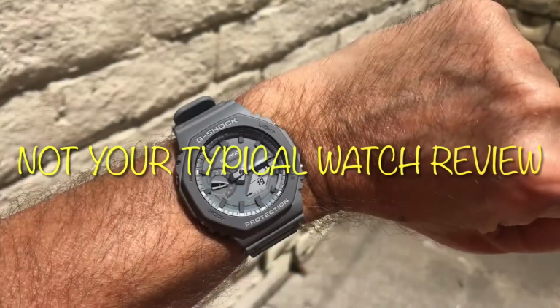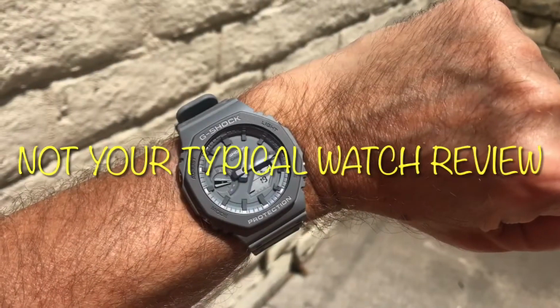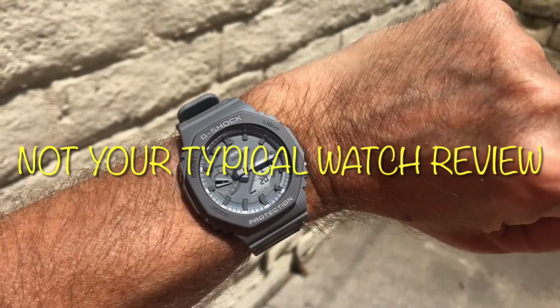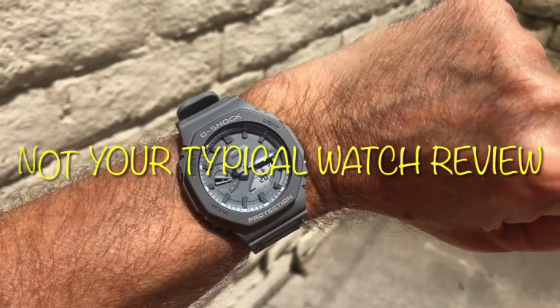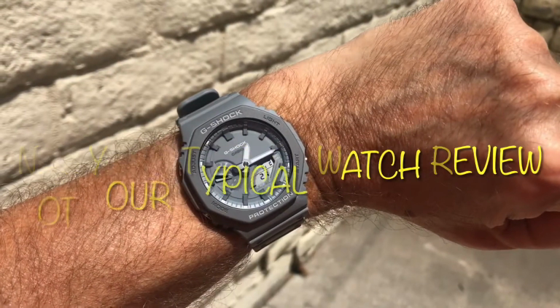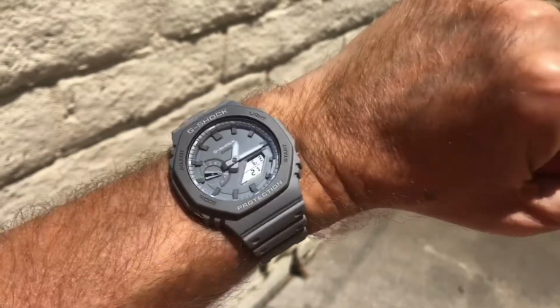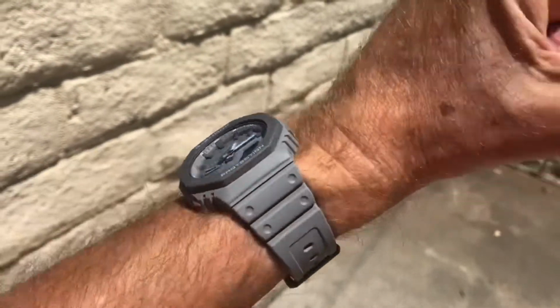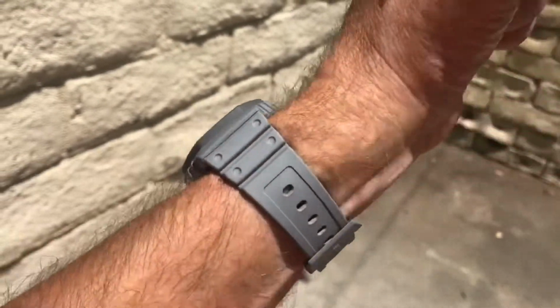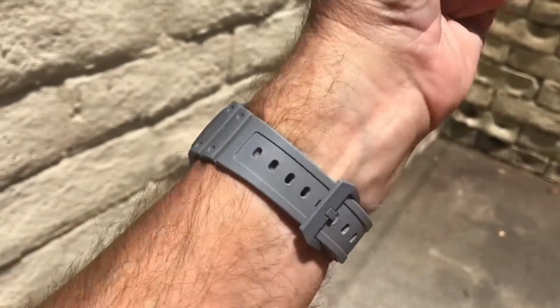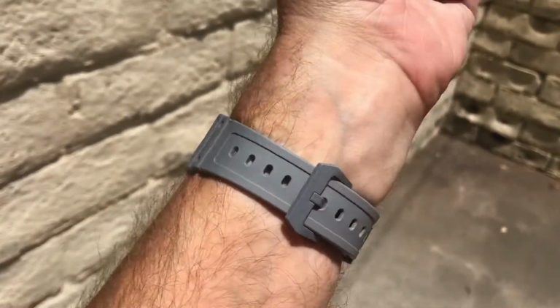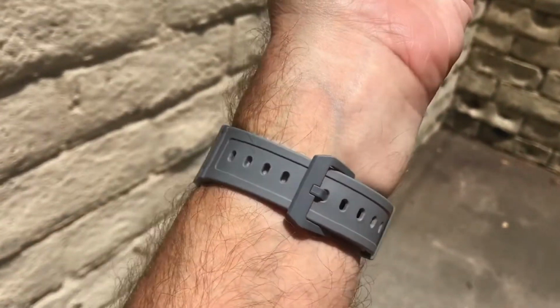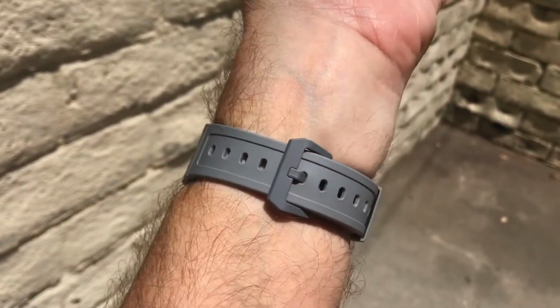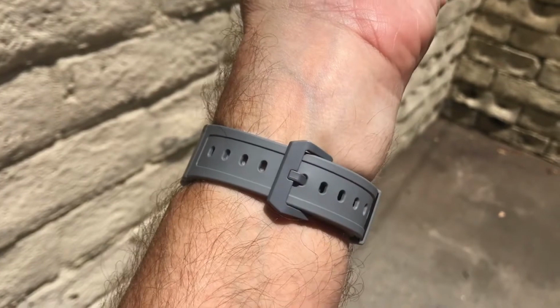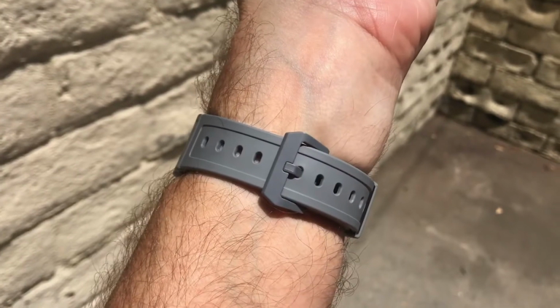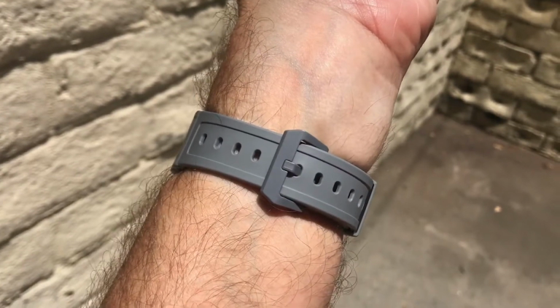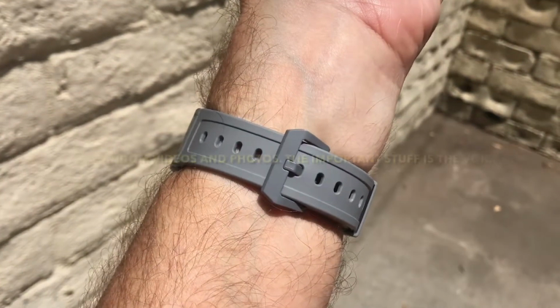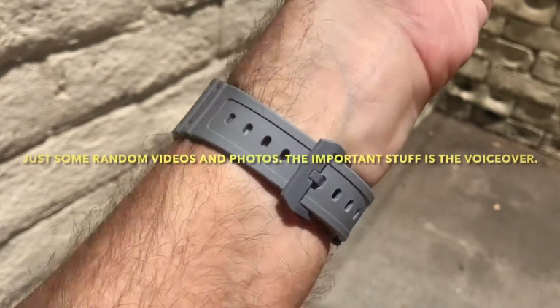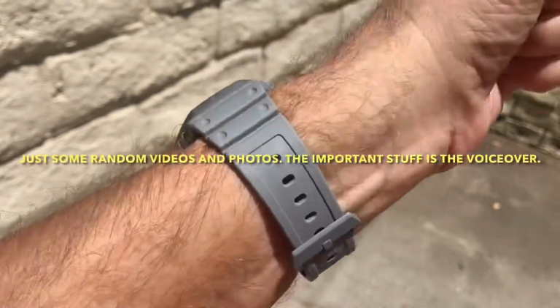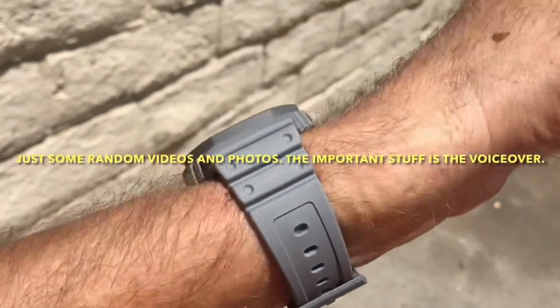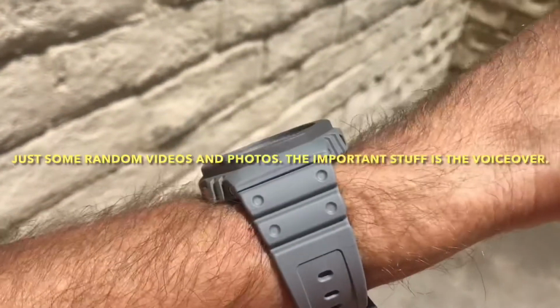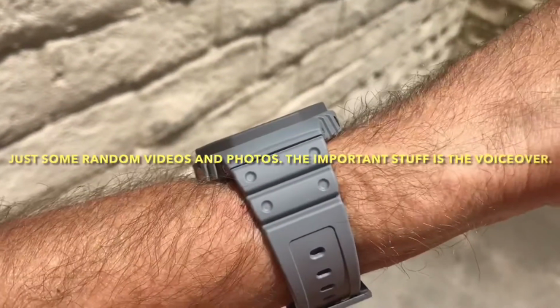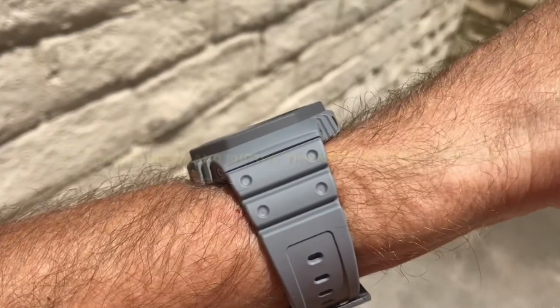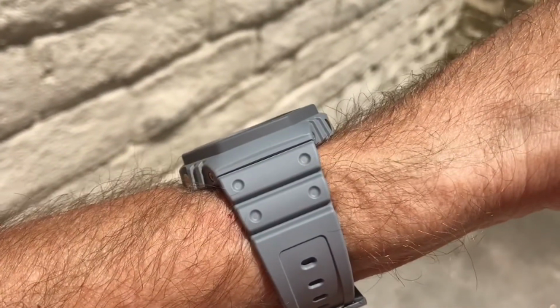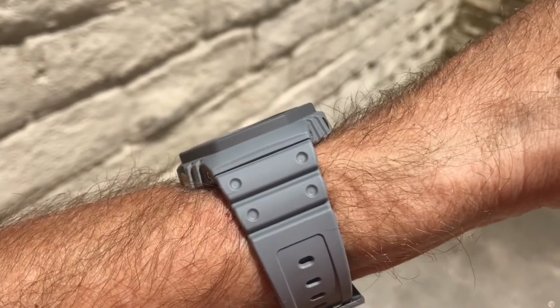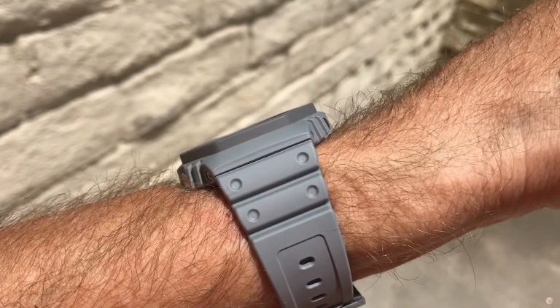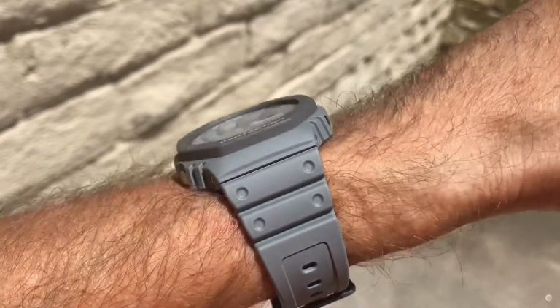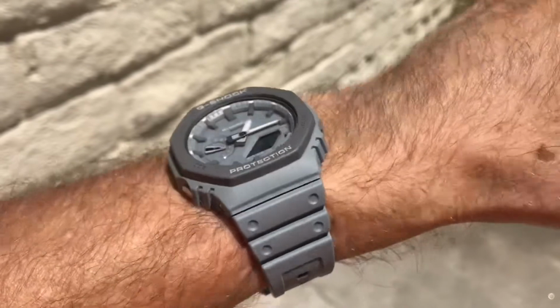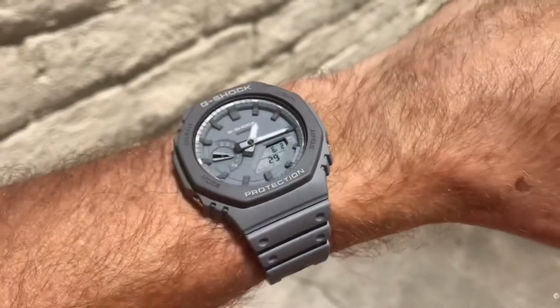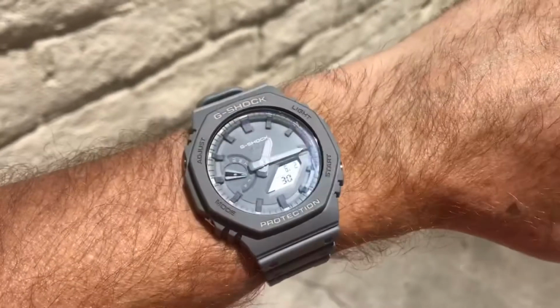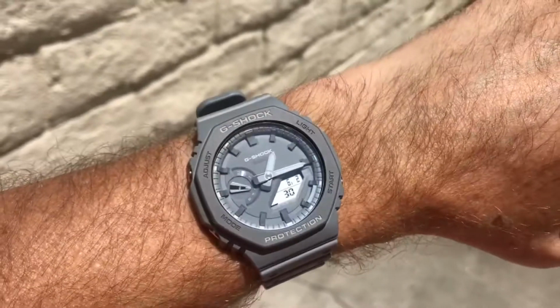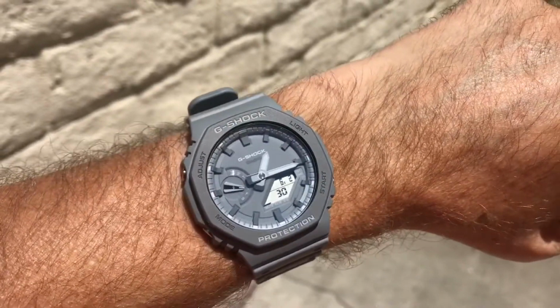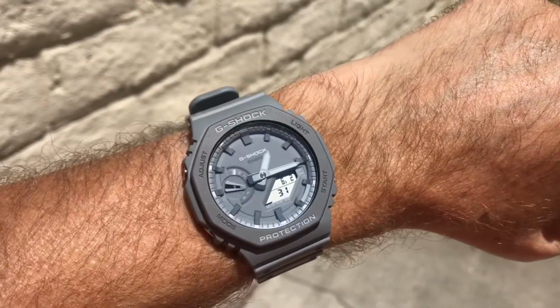20 Rules for Making a Watch Review Video. Rule 1: Write a script. Do not make a video that sounds like you just picked up the watch and don't know a damn thing about it.